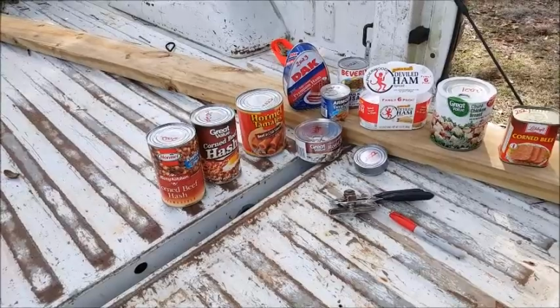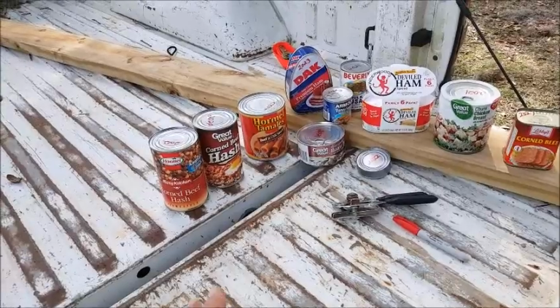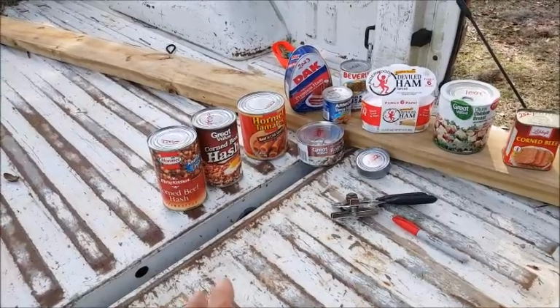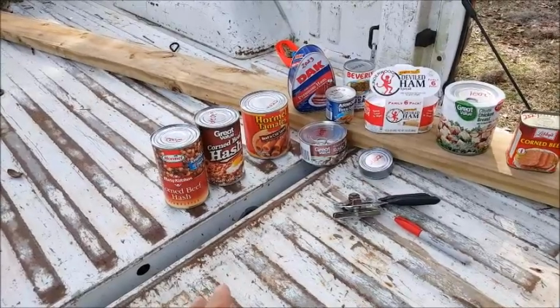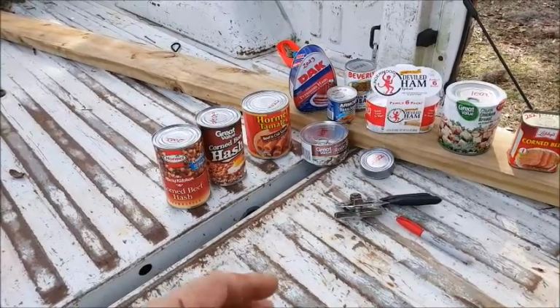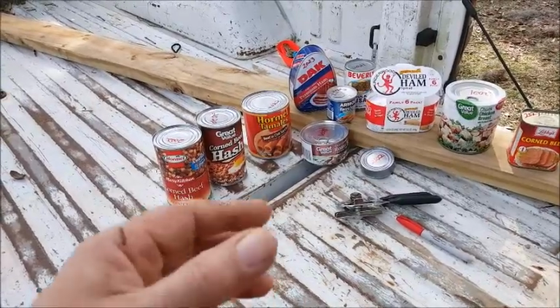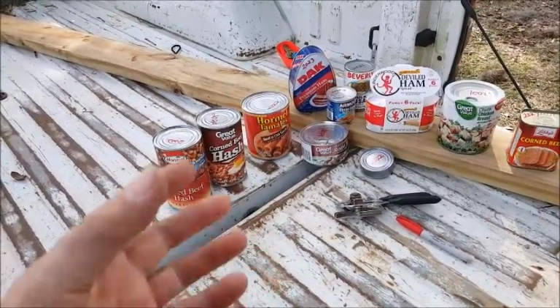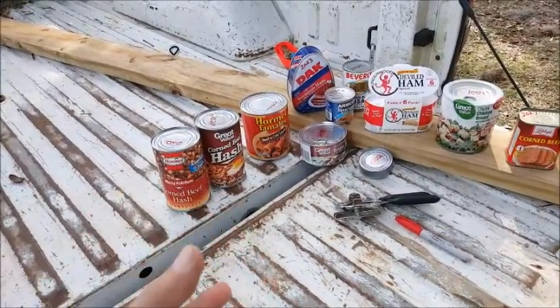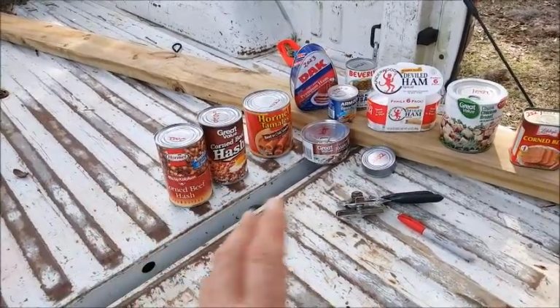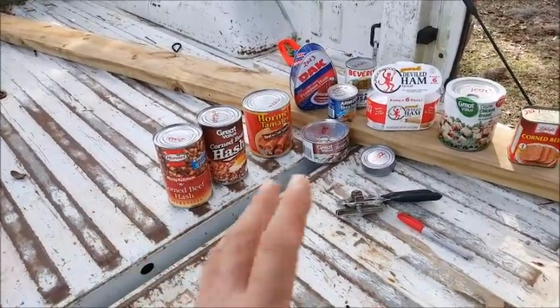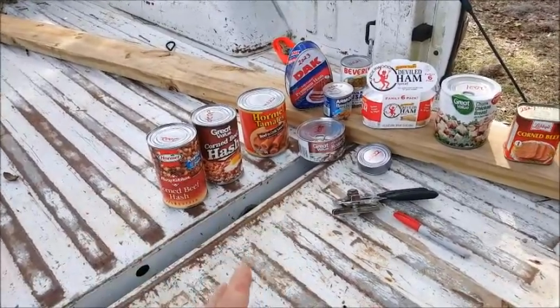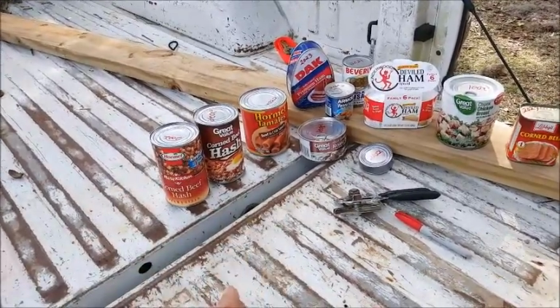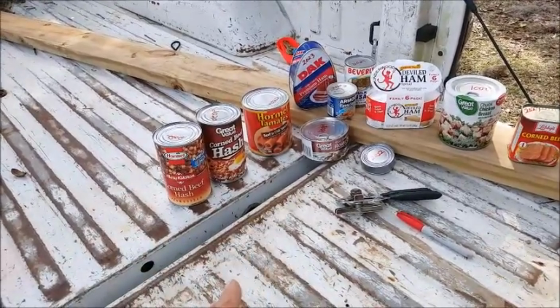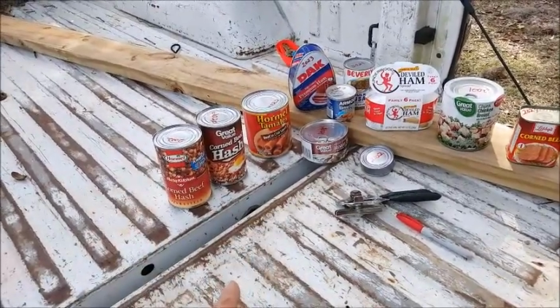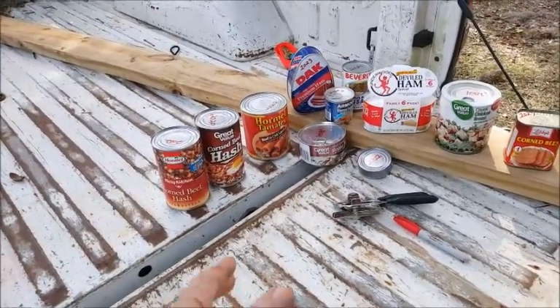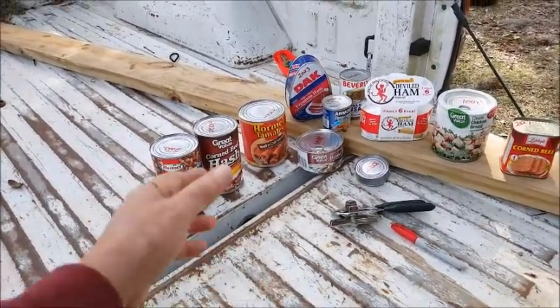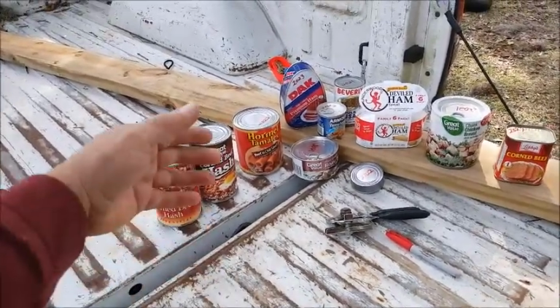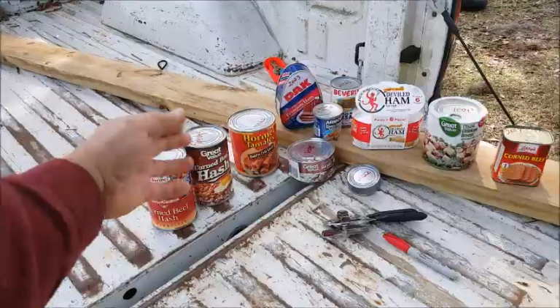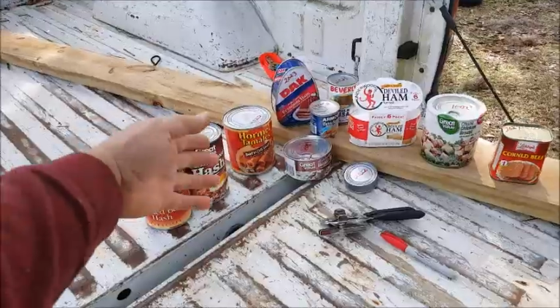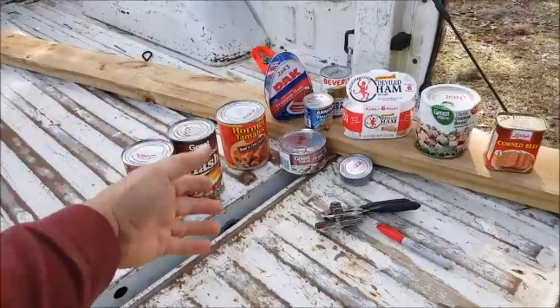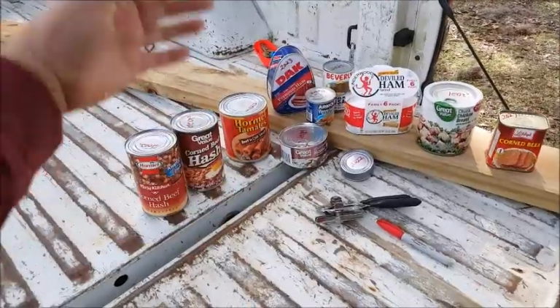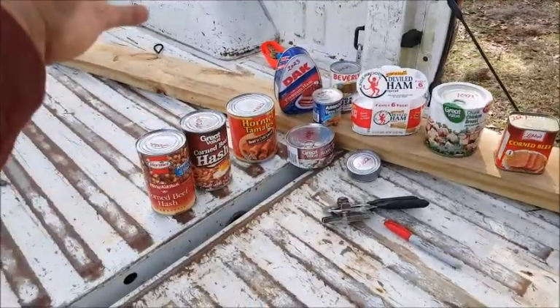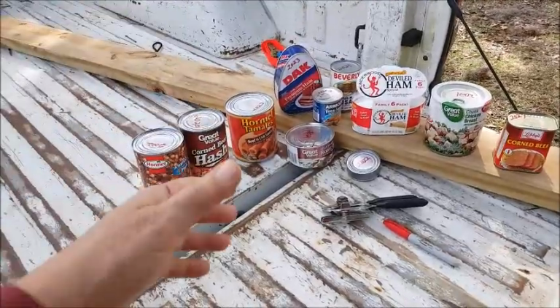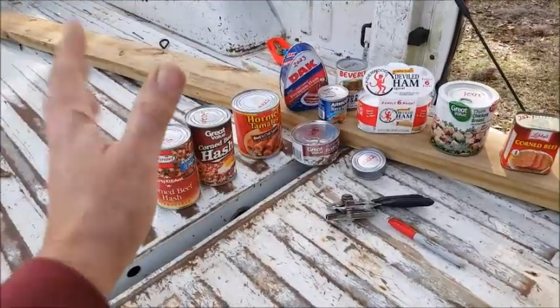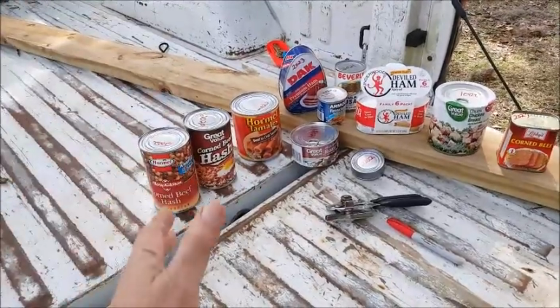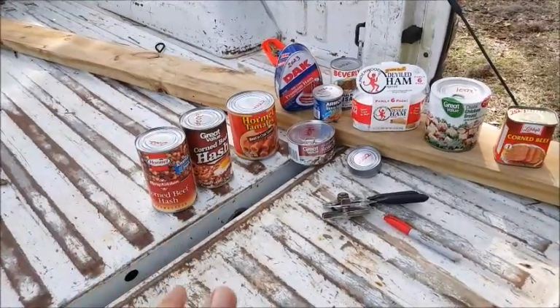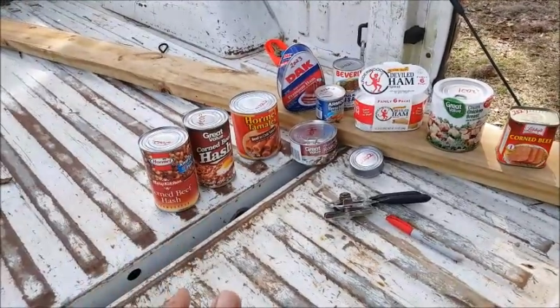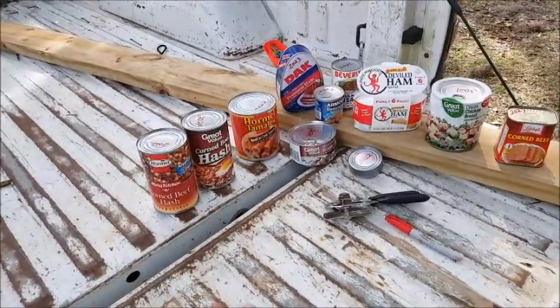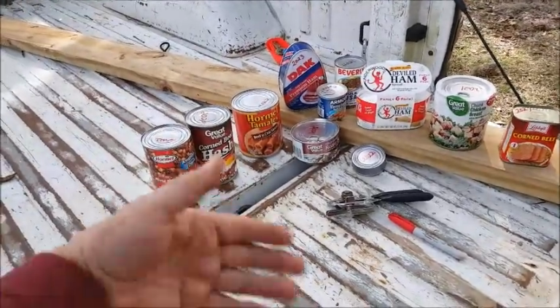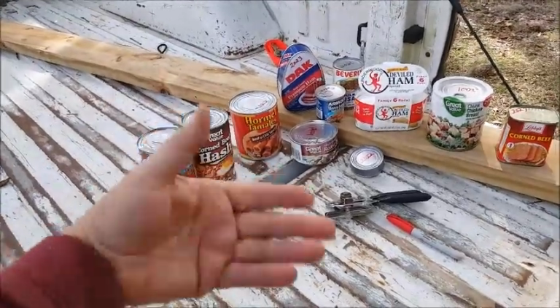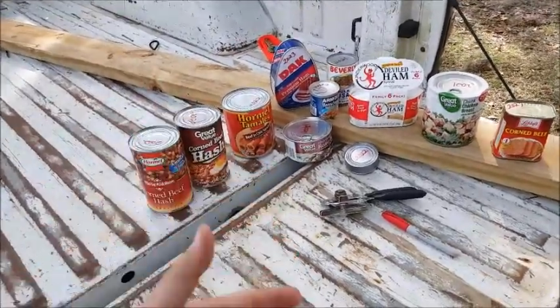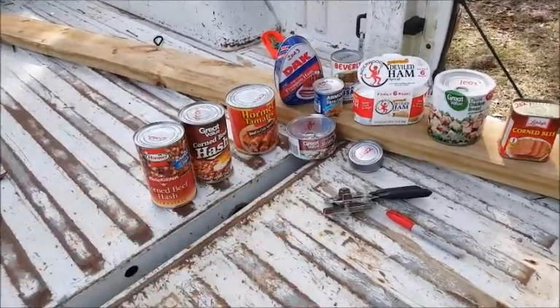I prep canned meats and I tend to prep what I like to eat, because I don't just grab this stuff and stick it up there and wait for it to reach the expiration date. I eat this stuff regularly, so it's just a cross section of things I actually use.